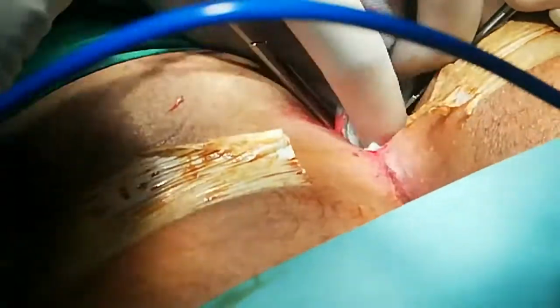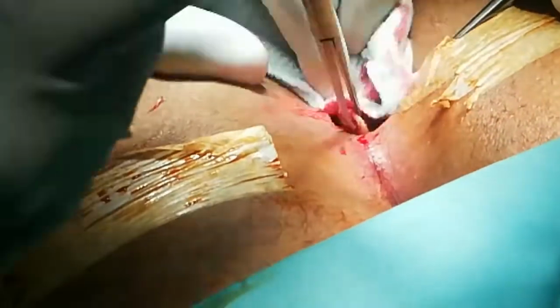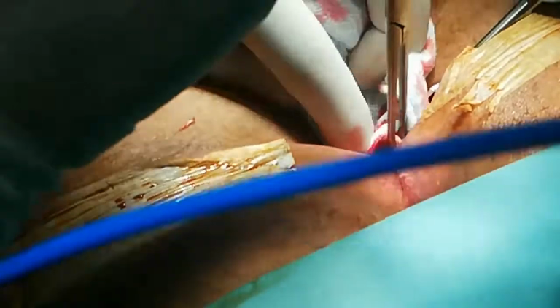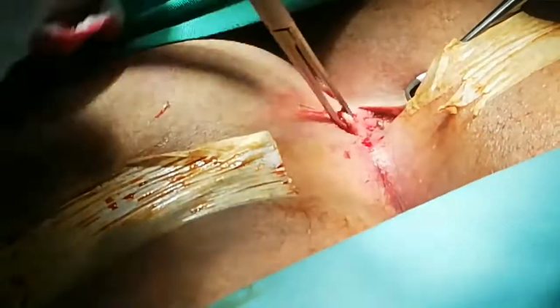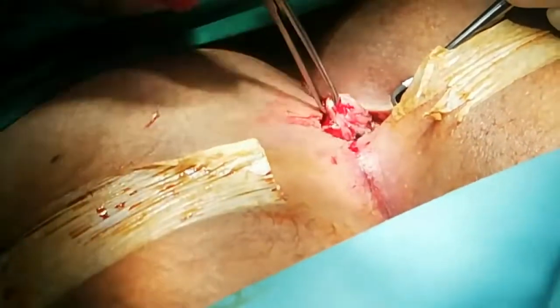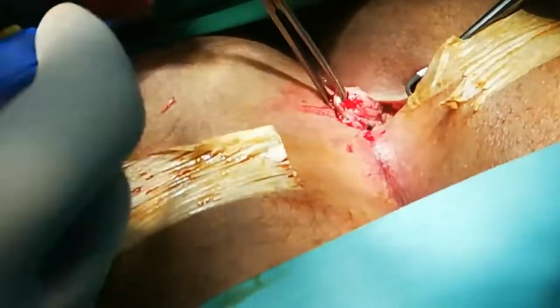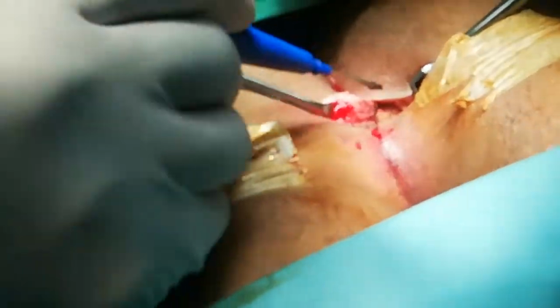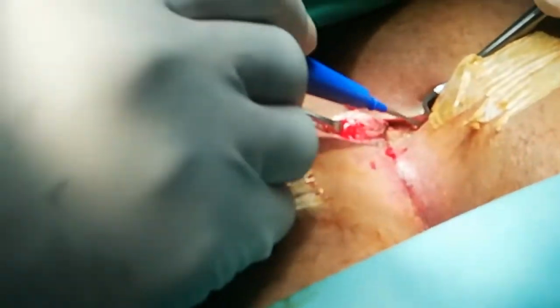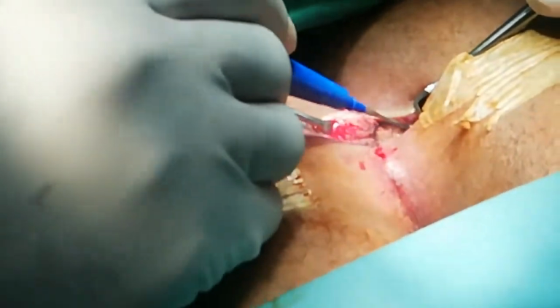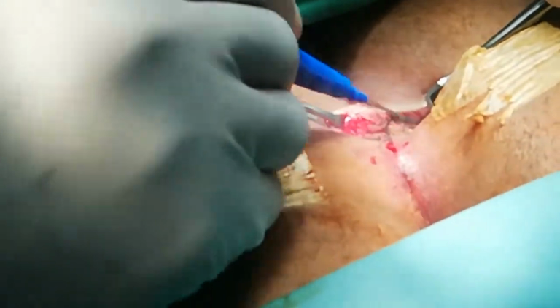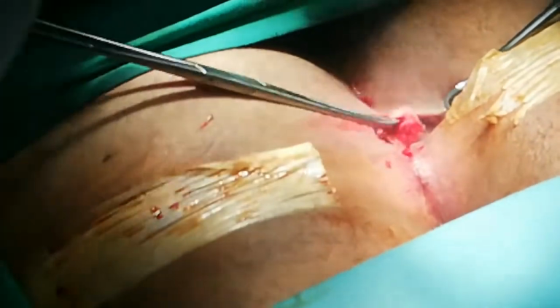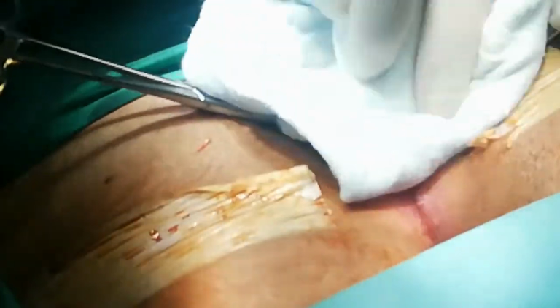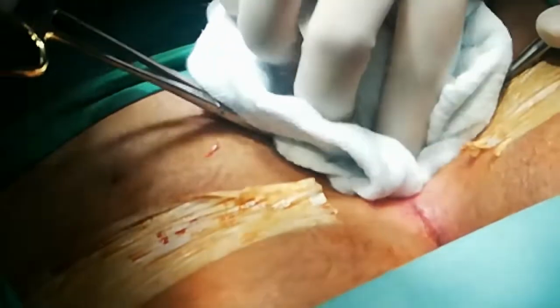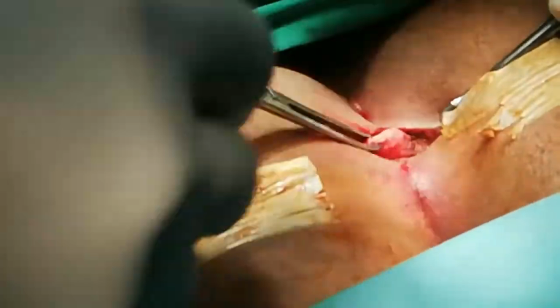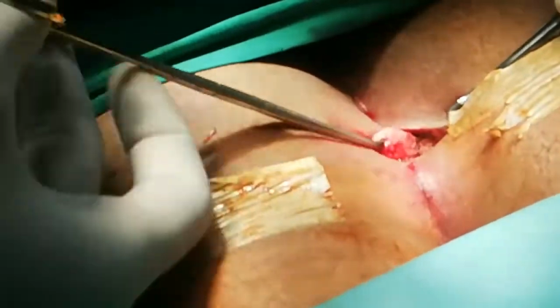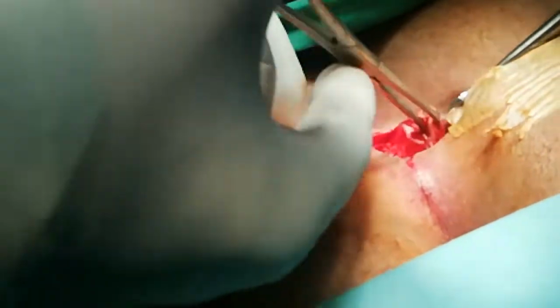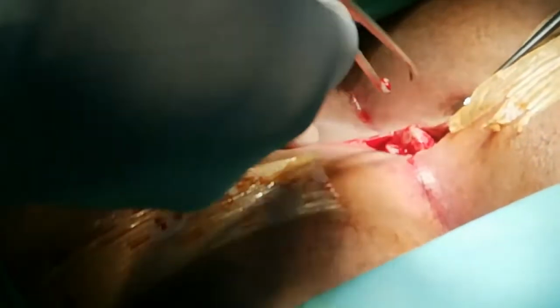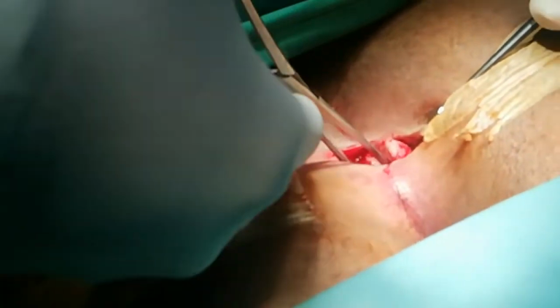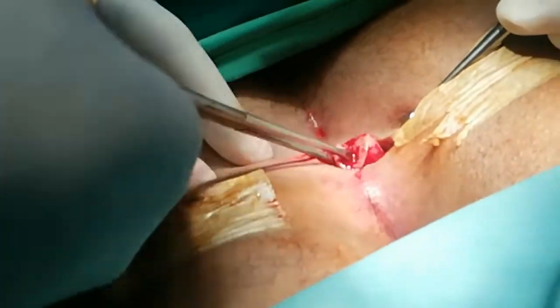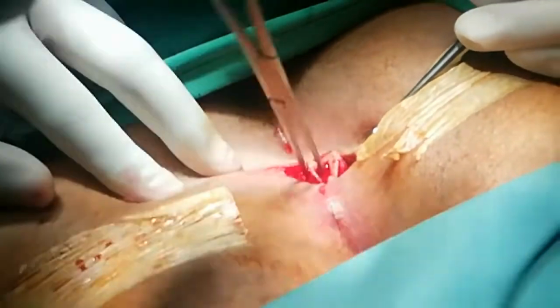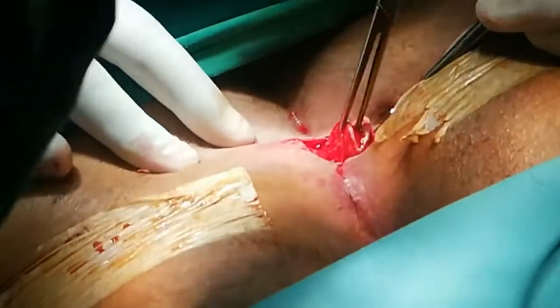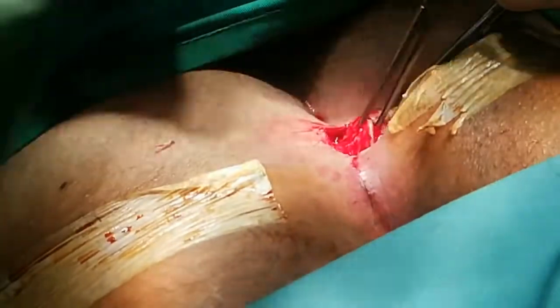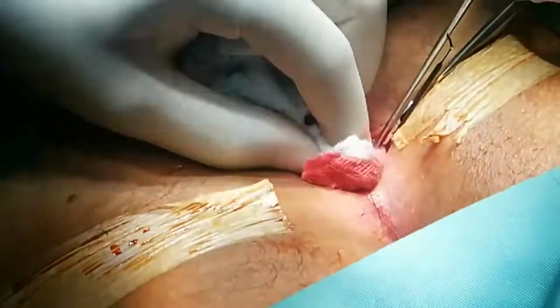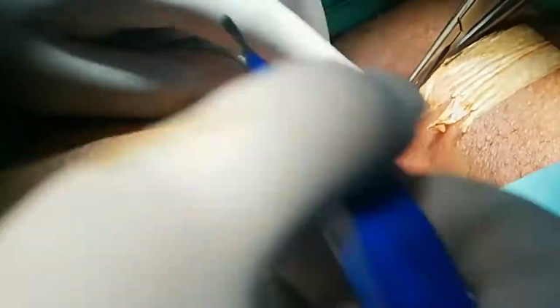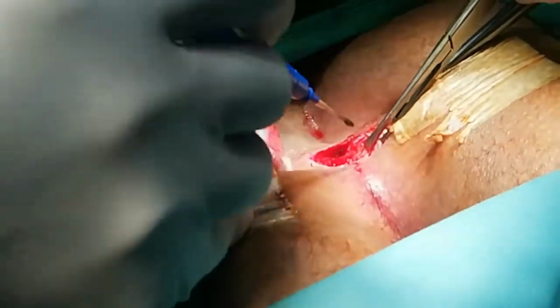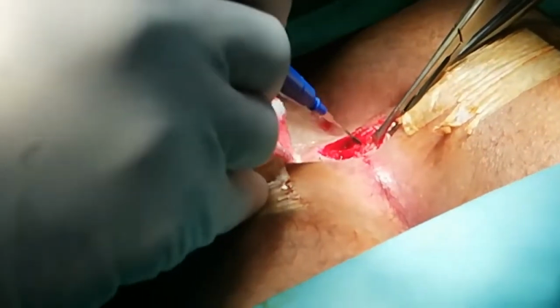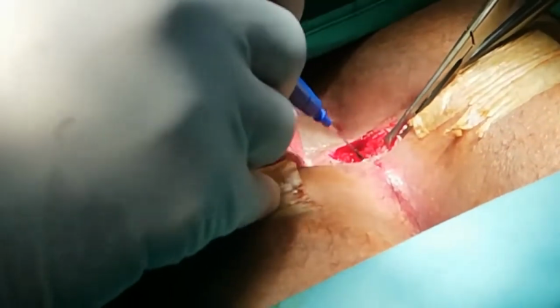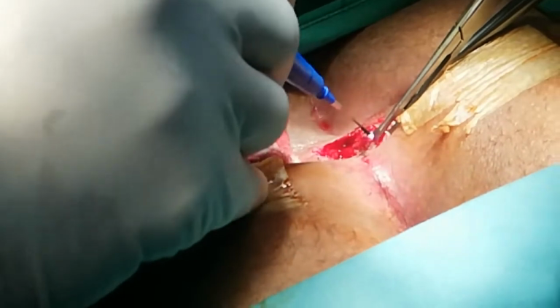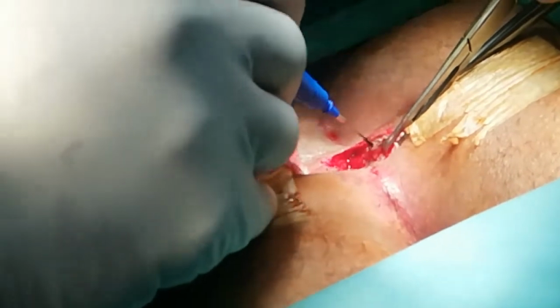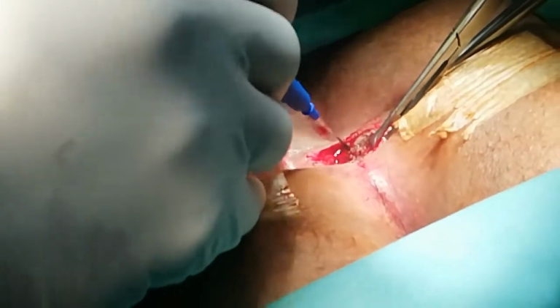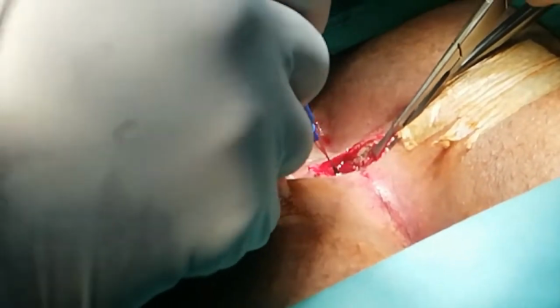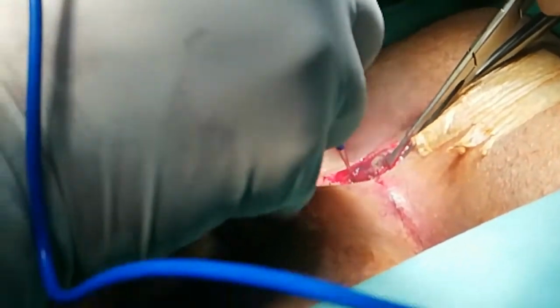After completion of all the procedures, check the sinus with a probe in the base of the wound to detect any side tracks or any residual granulation tissue which may be pouting from side tracks.